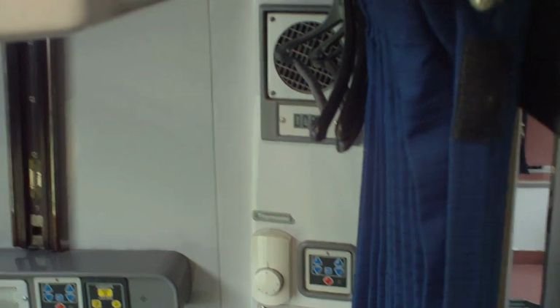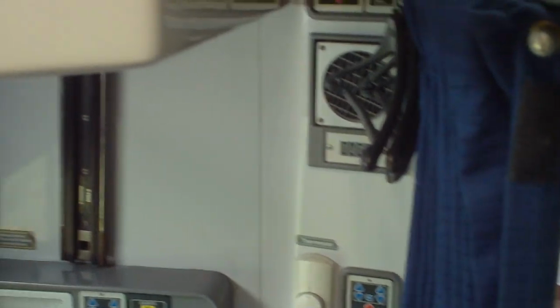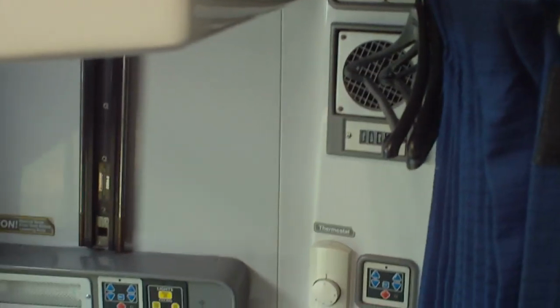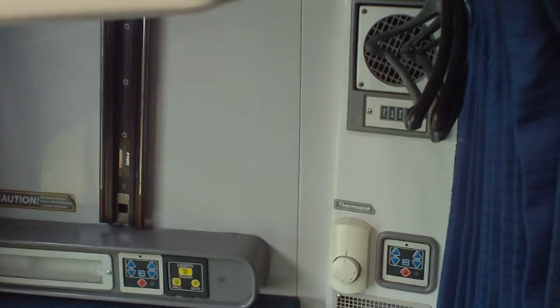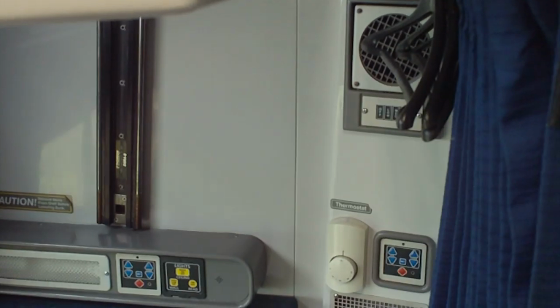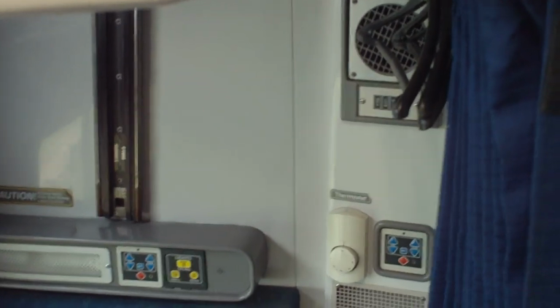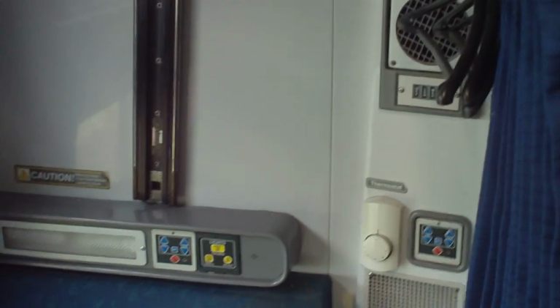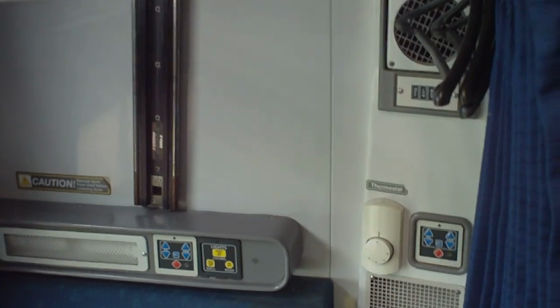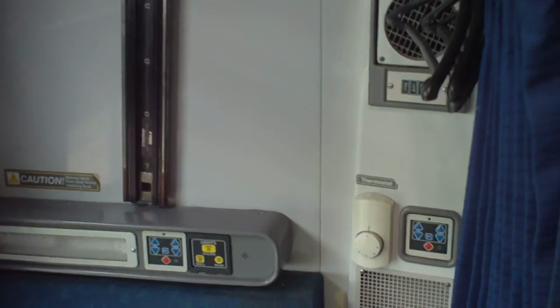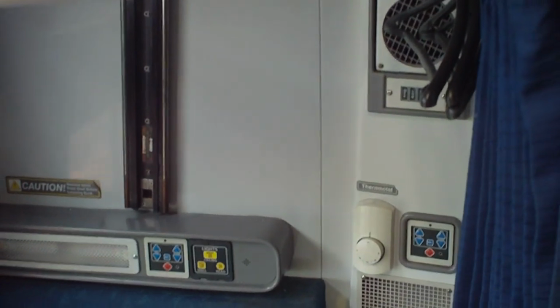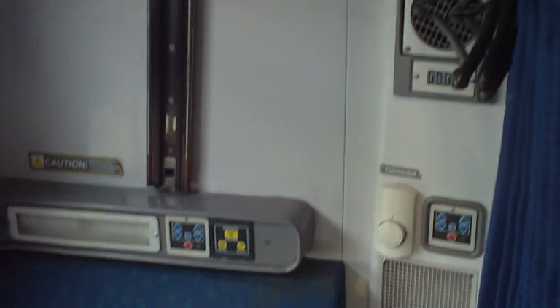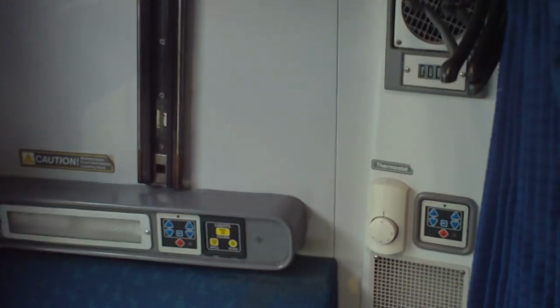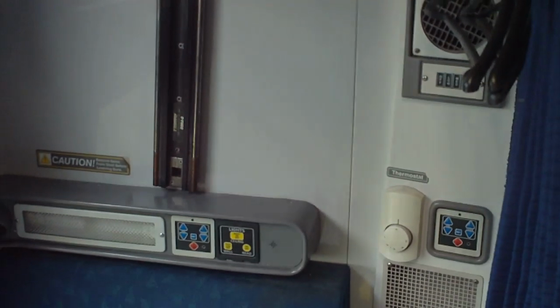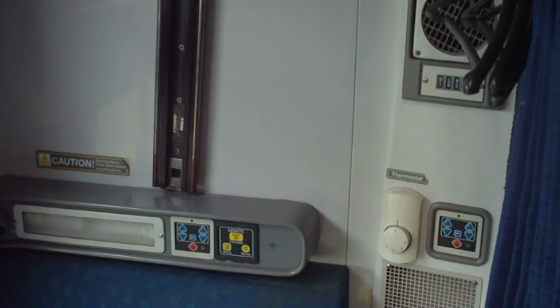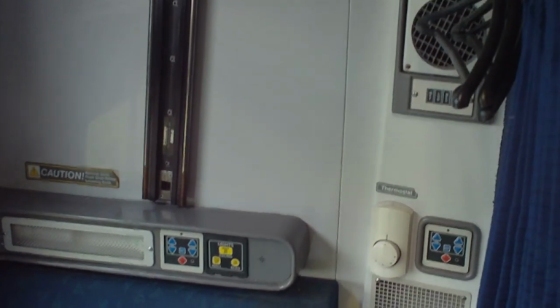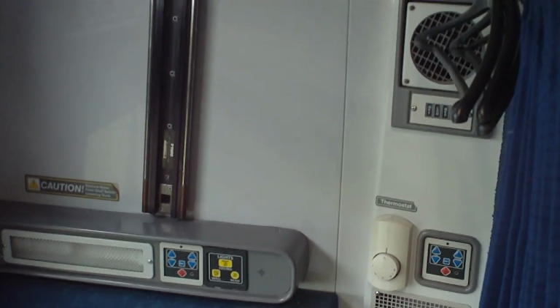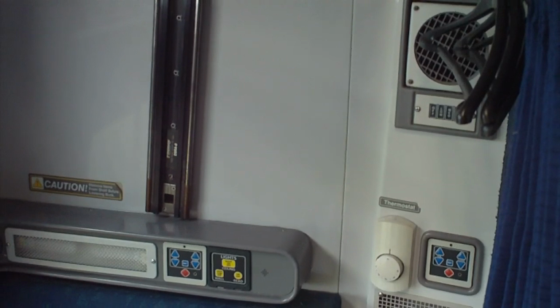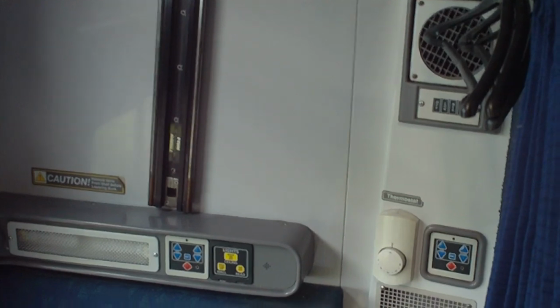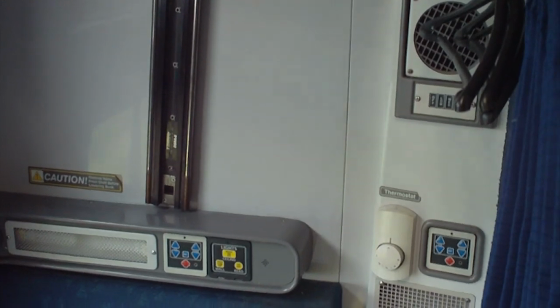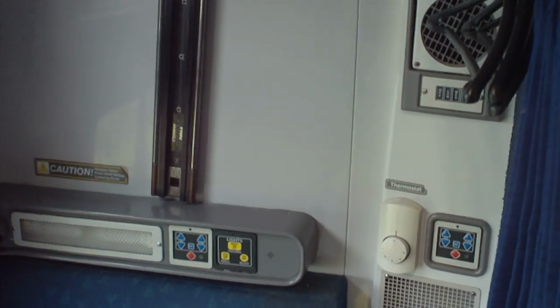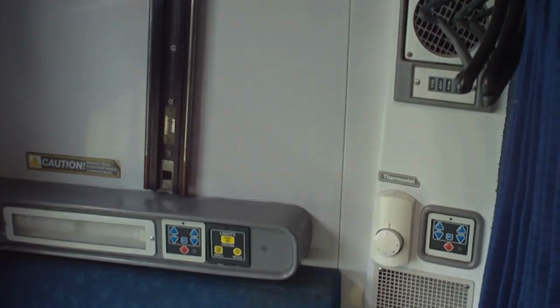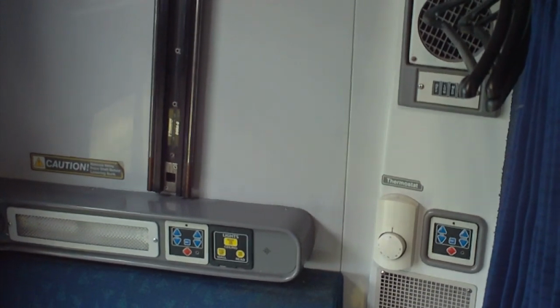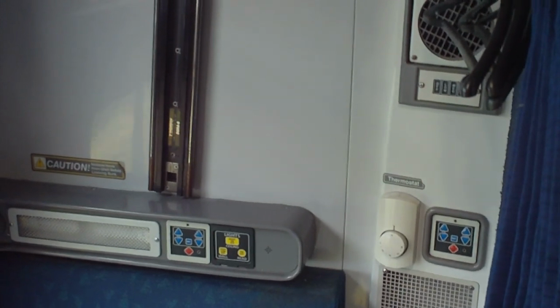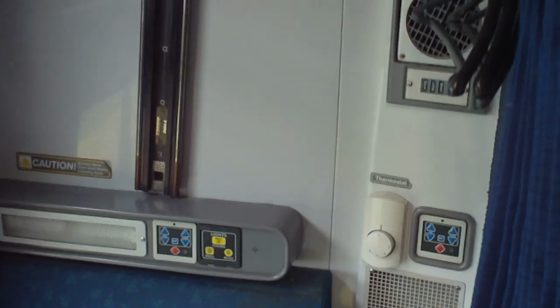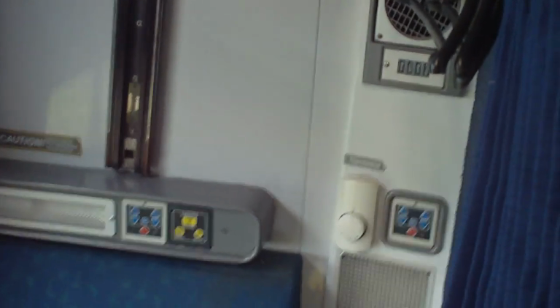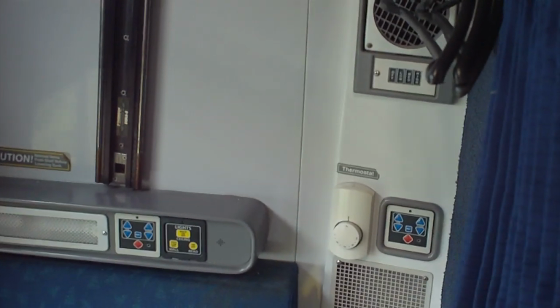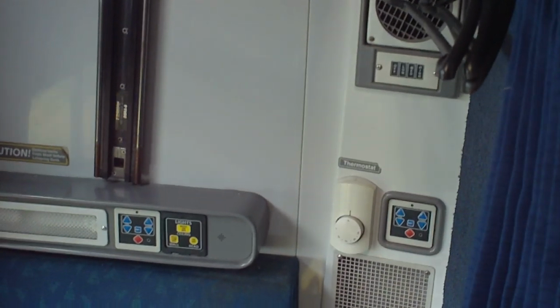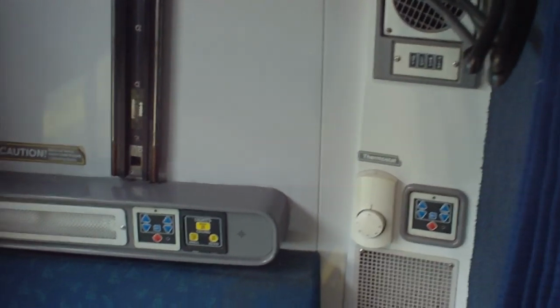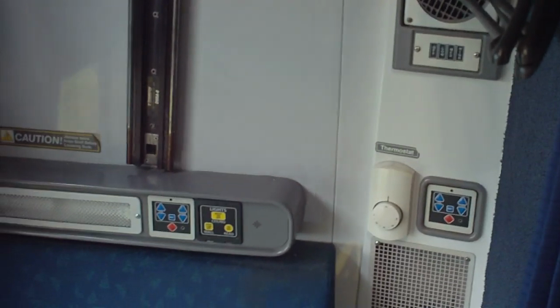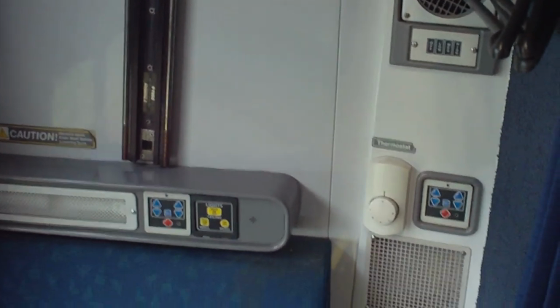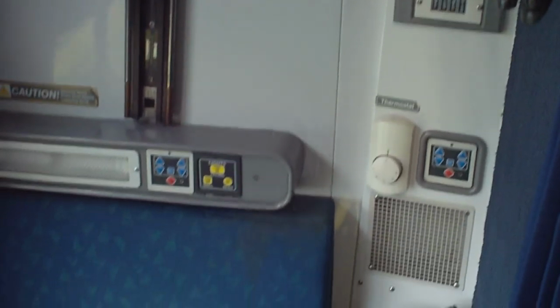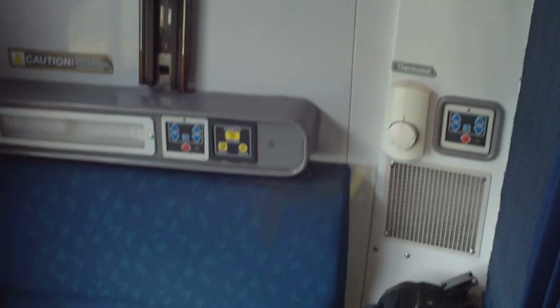Alright, this is a little better view of my compartment. I took the first video when we were still in Penn Central Station, so it was all dark — we were underground. This will give you a lot better idea.